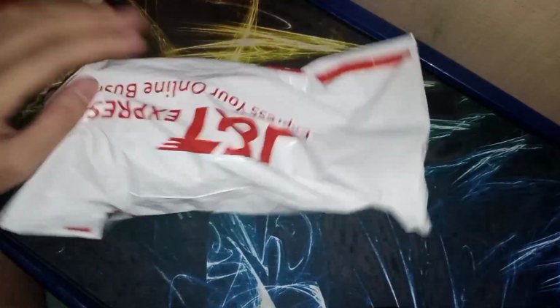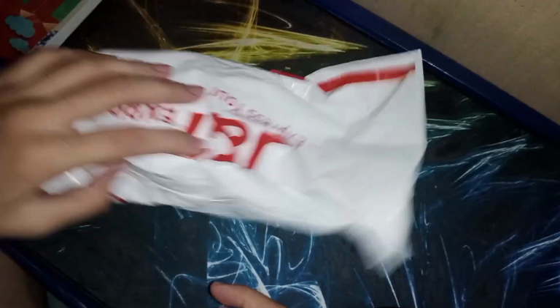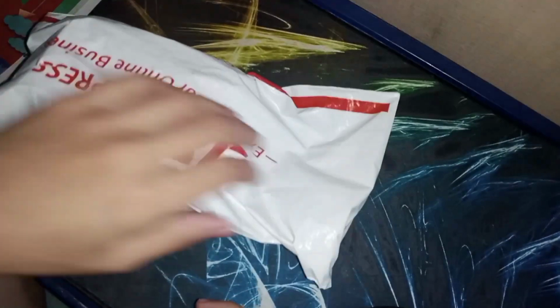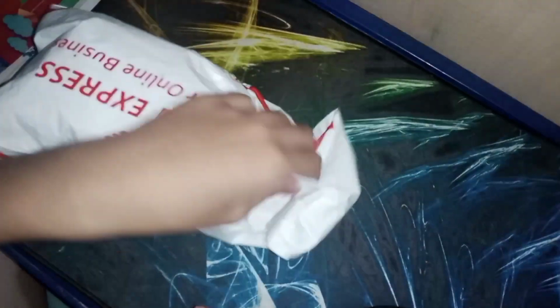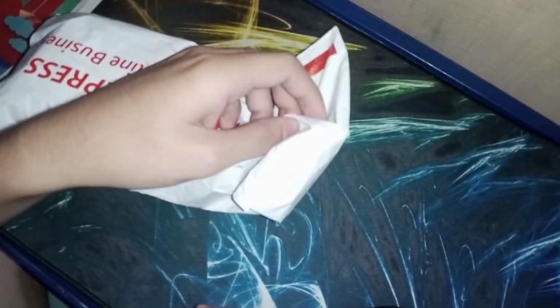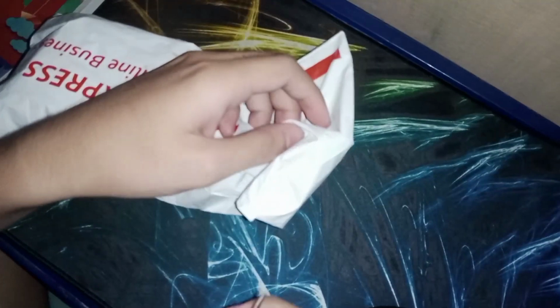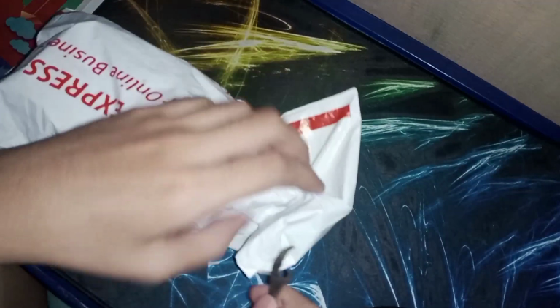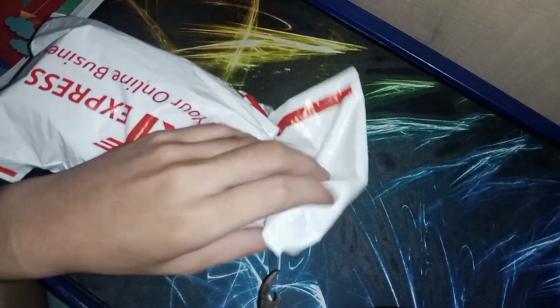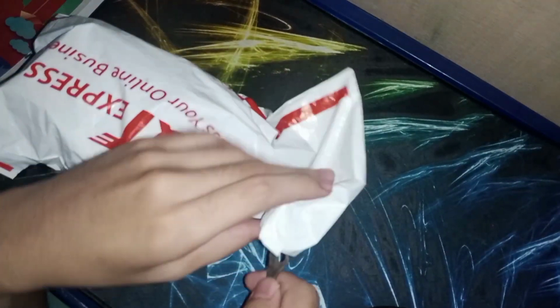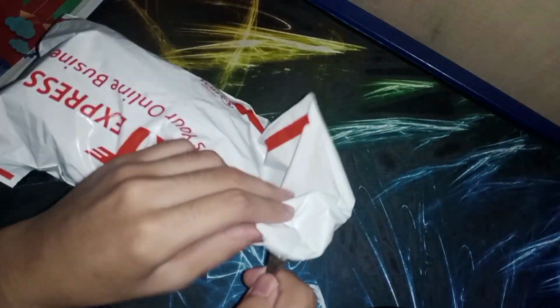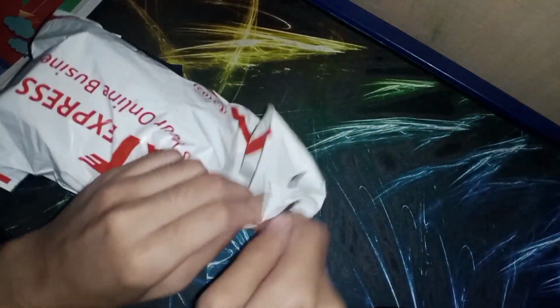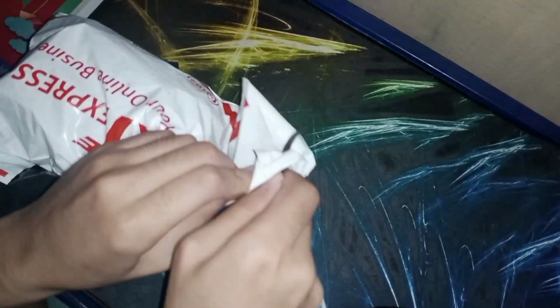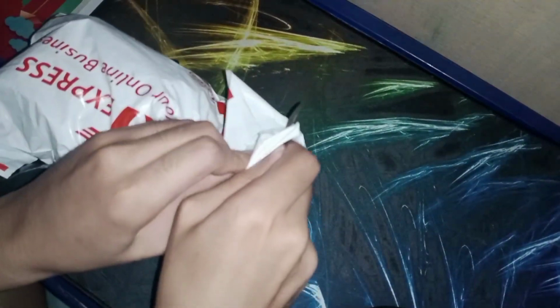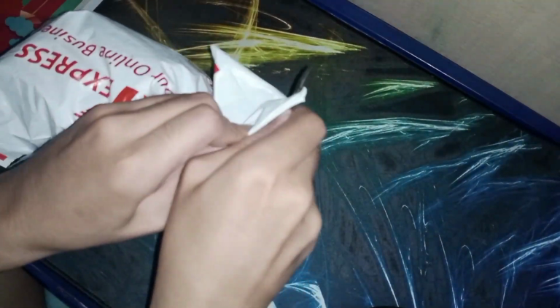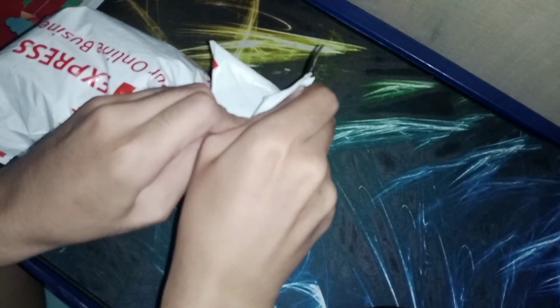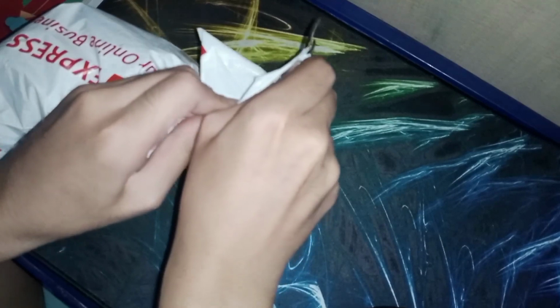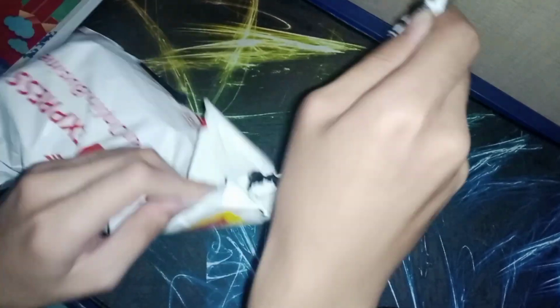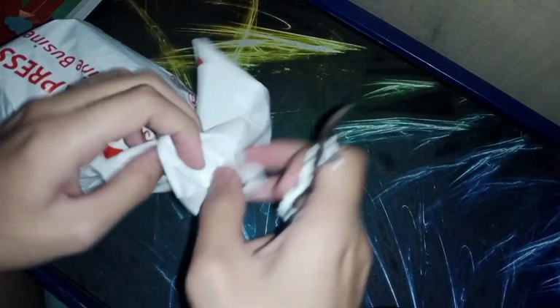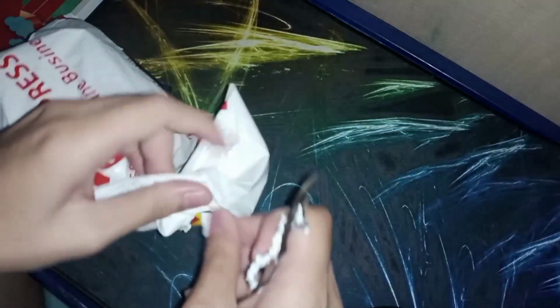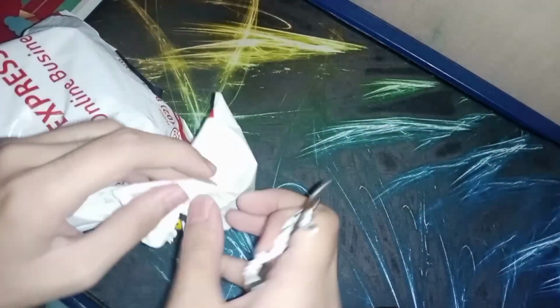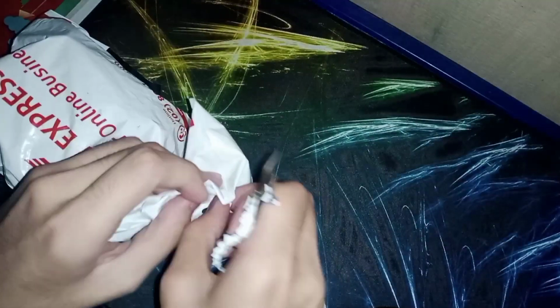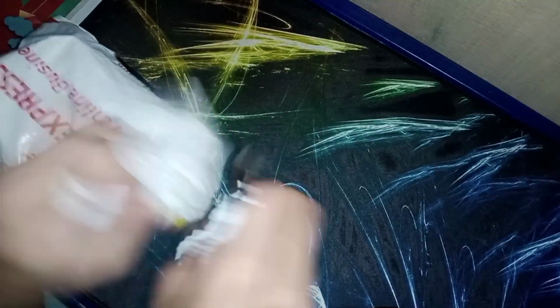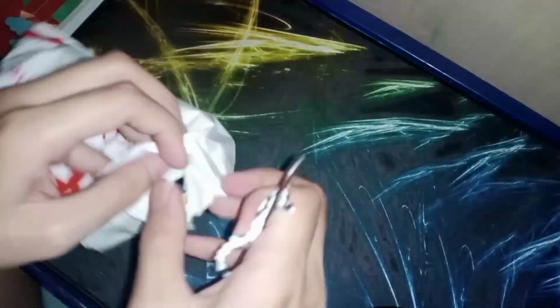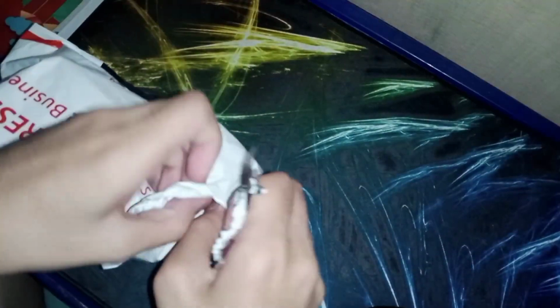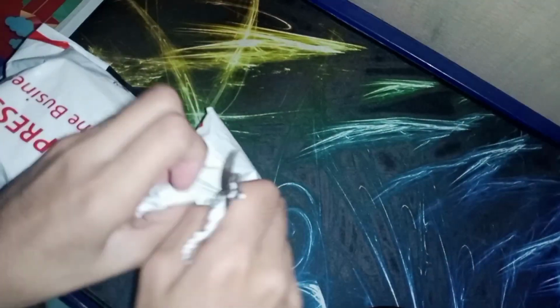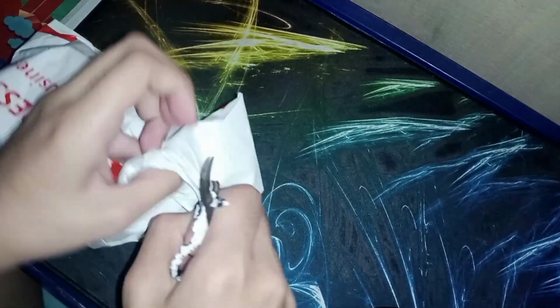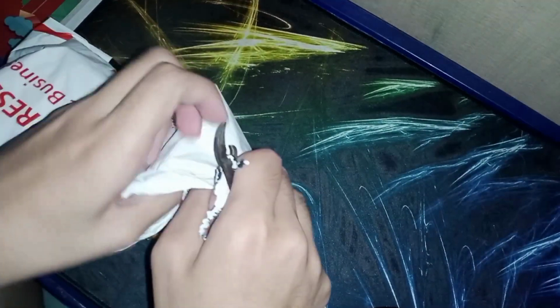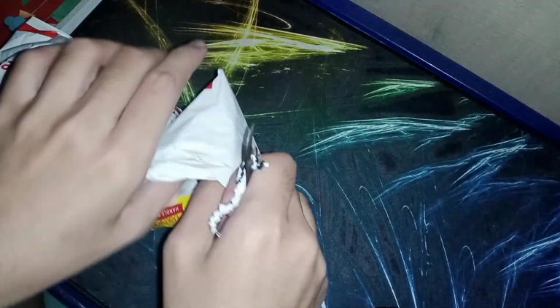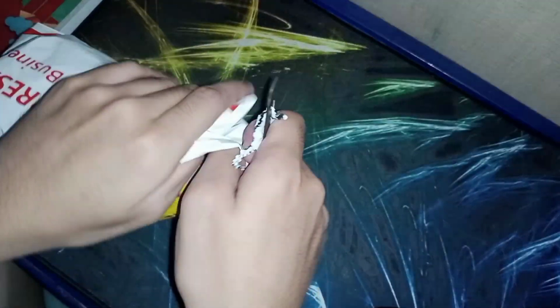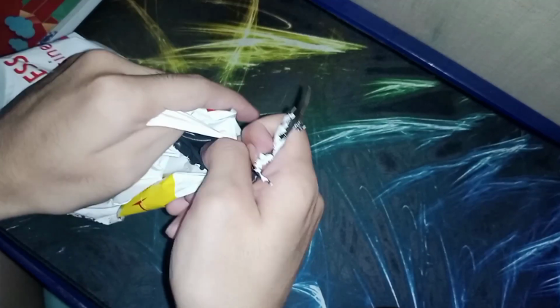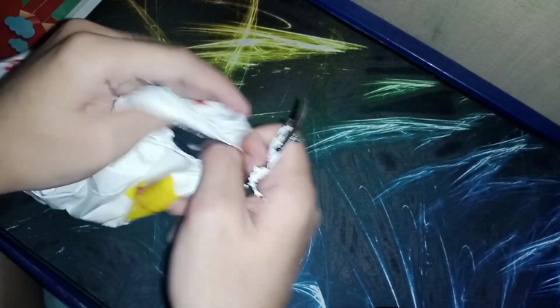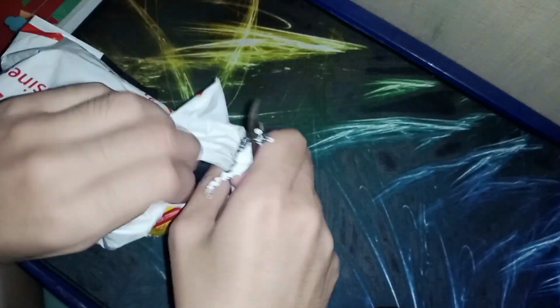What is going on guys? So today we have another unboxing. It's been a while though. I have been unboxing puzzles every week as usual for the past month.